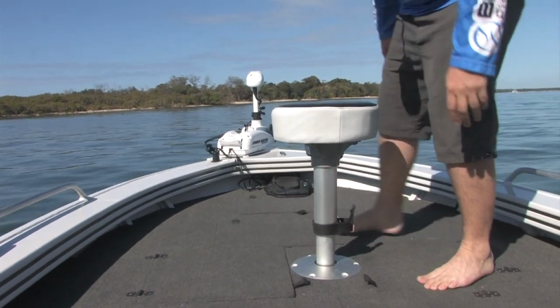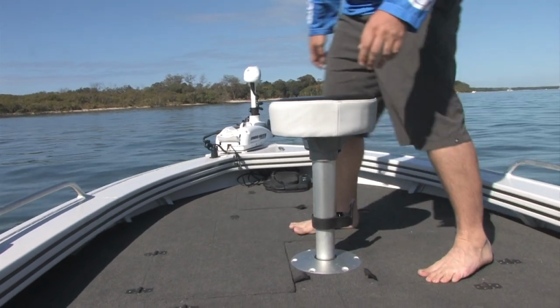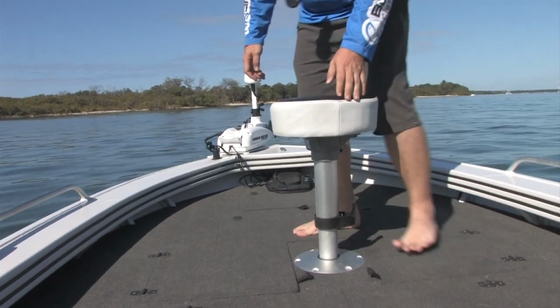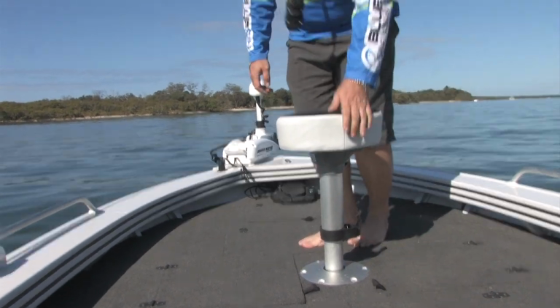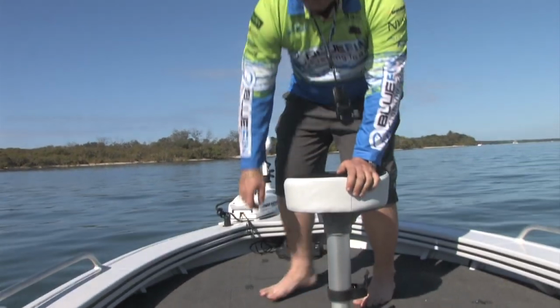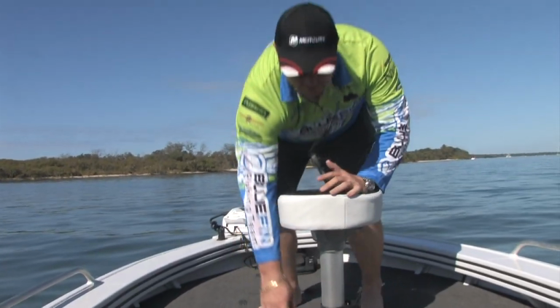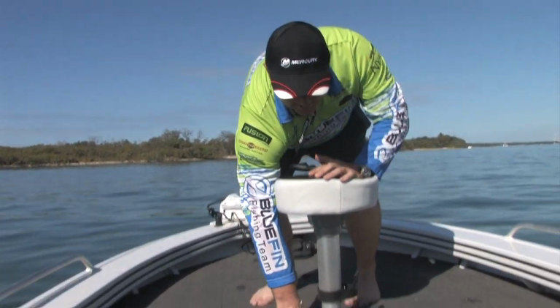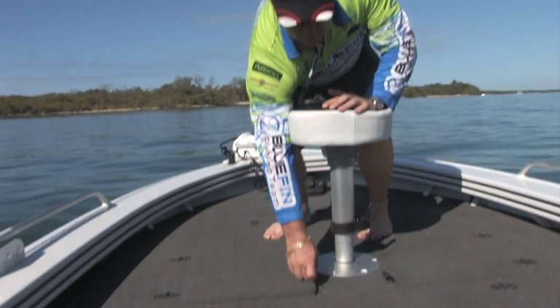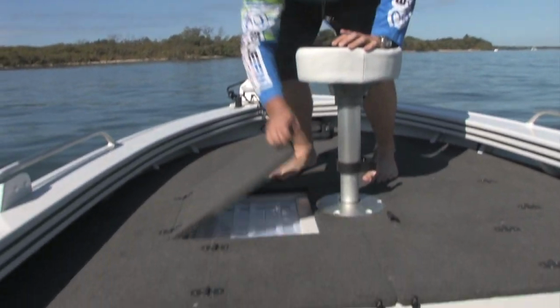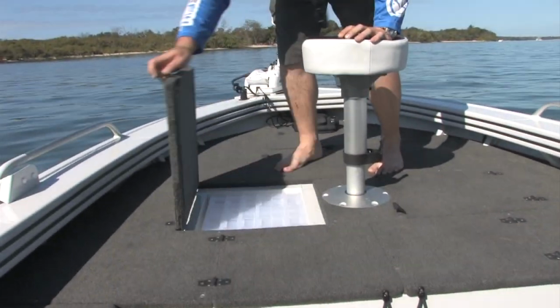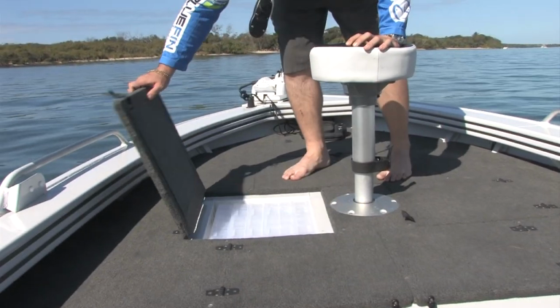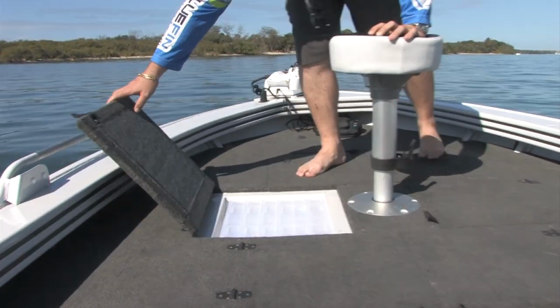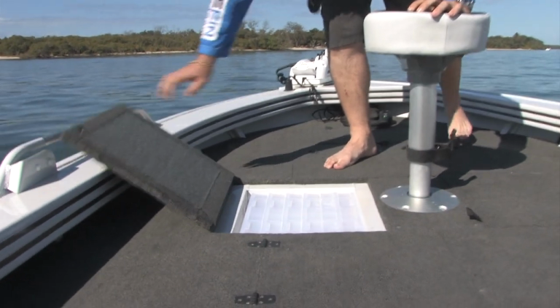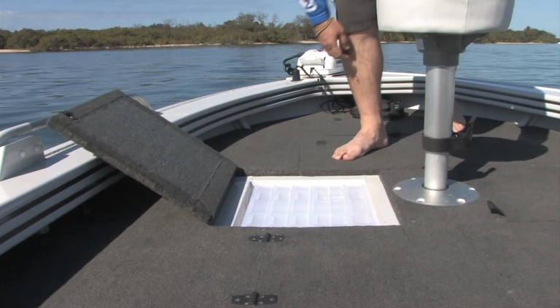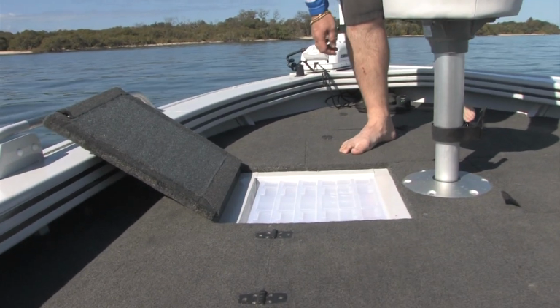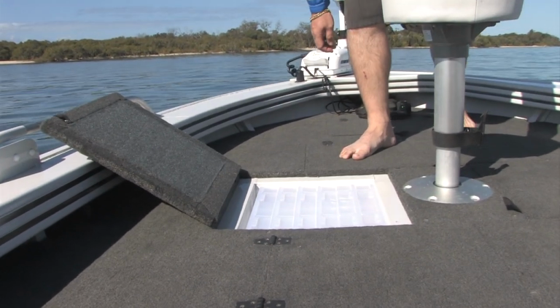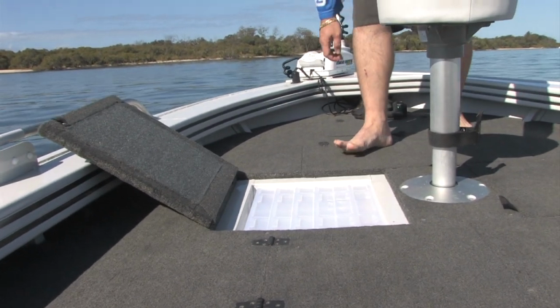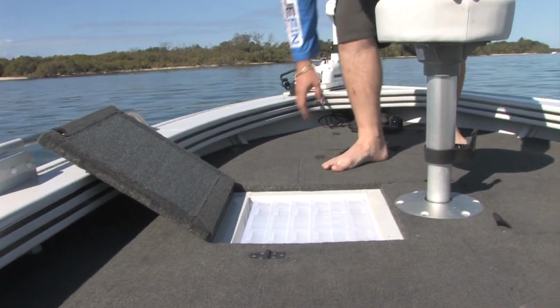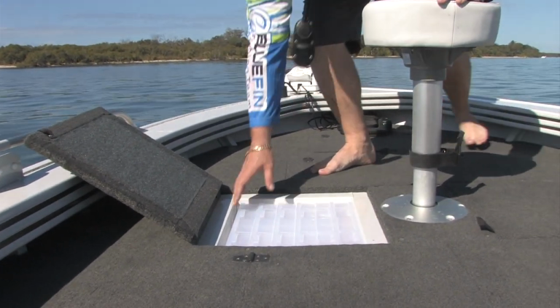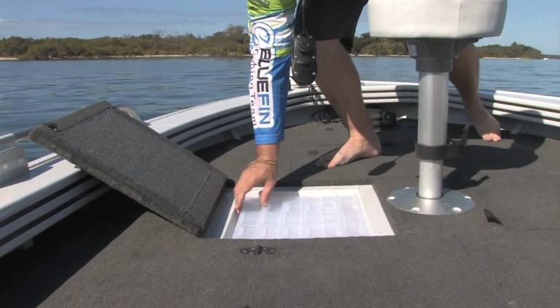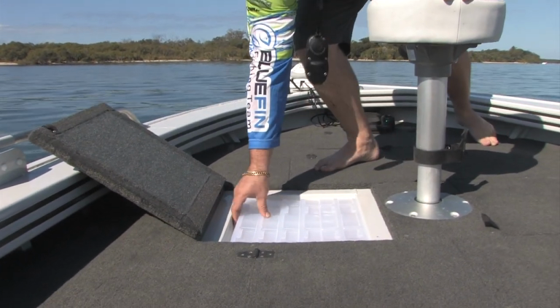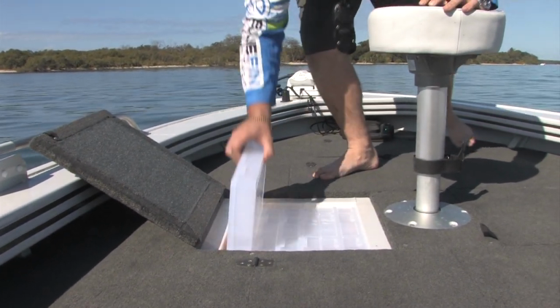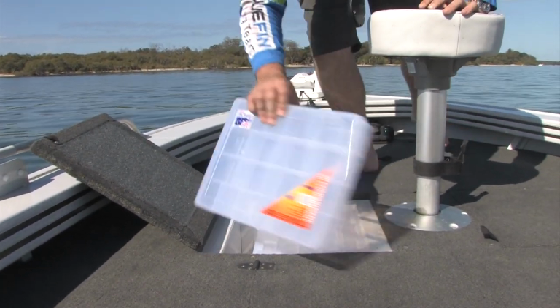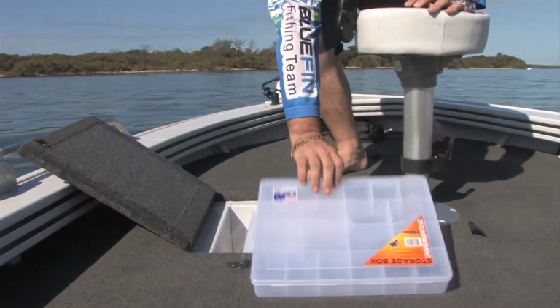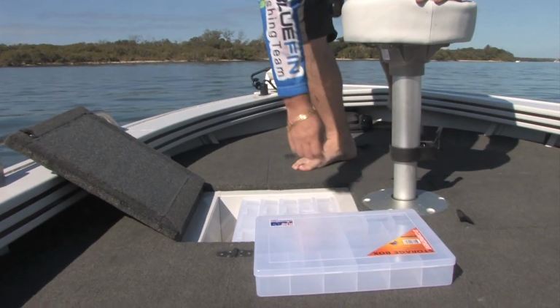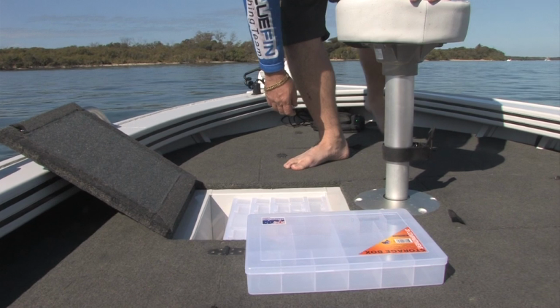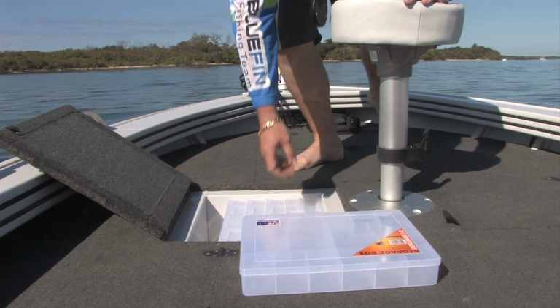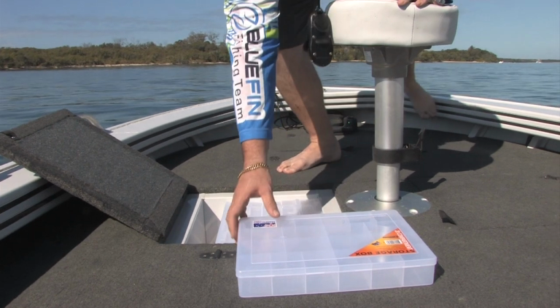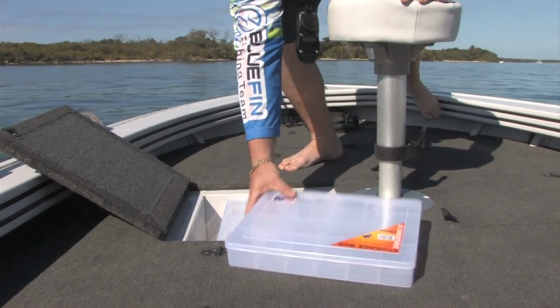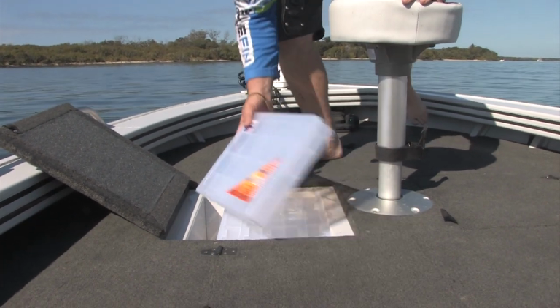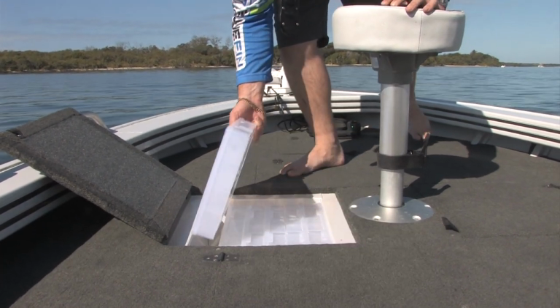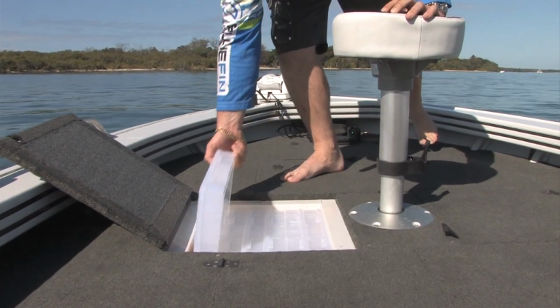A nice feature on the Stormcat is we've got these lure tackle boxes as a factory fit, as standard. So easy access to all of your favourite lures right at your fingertips.